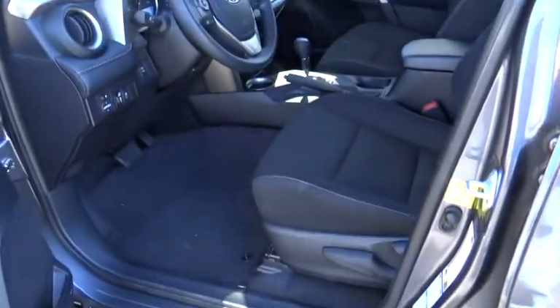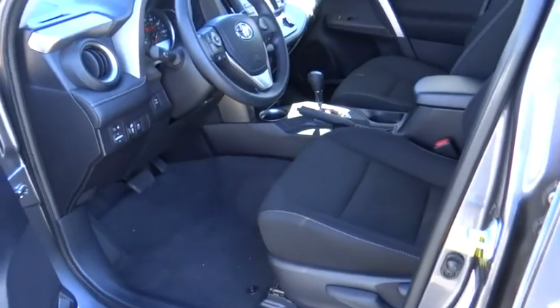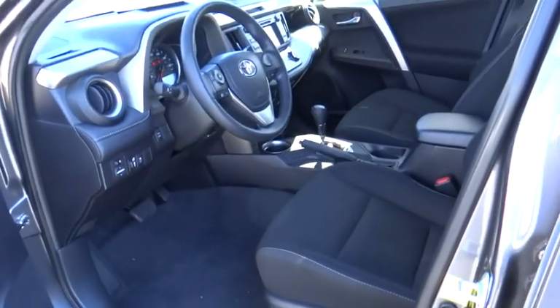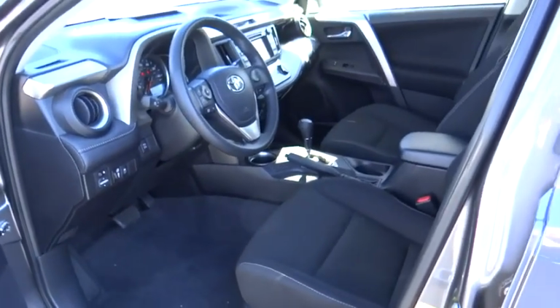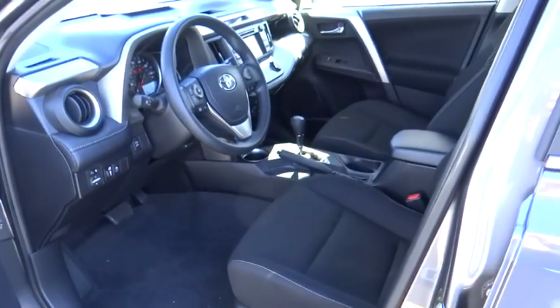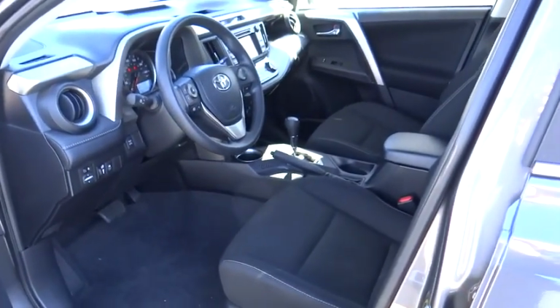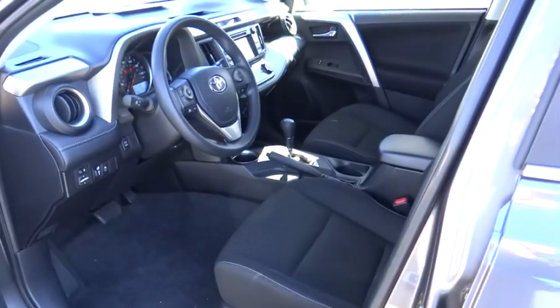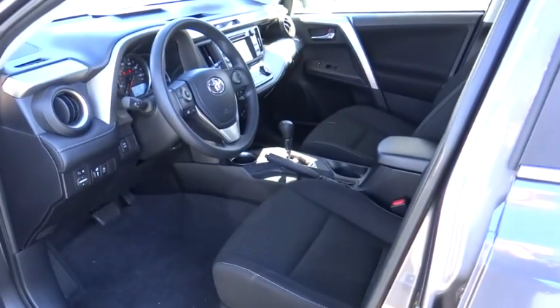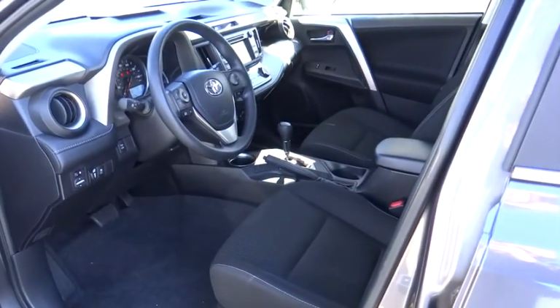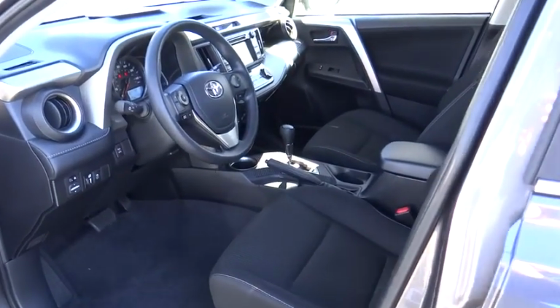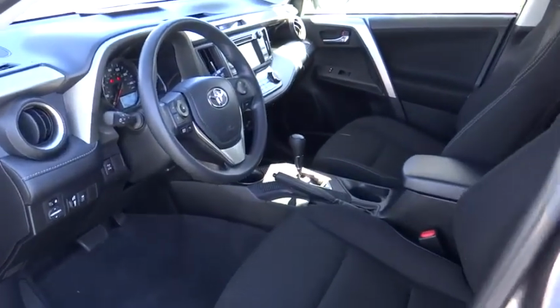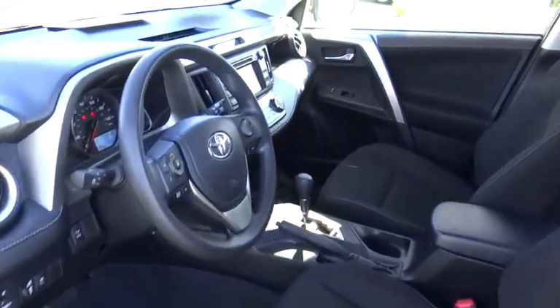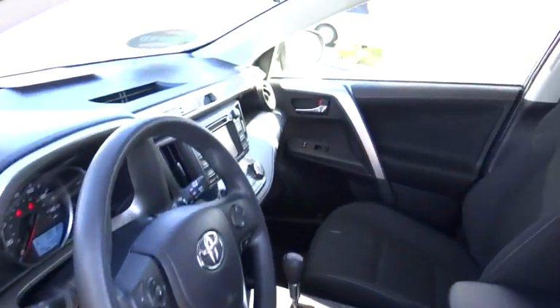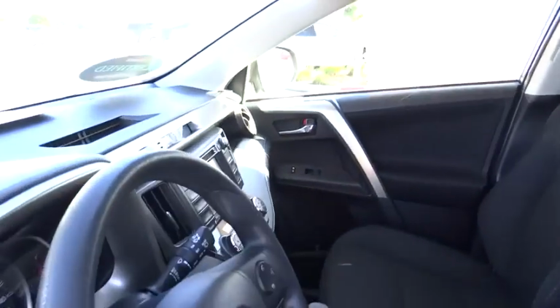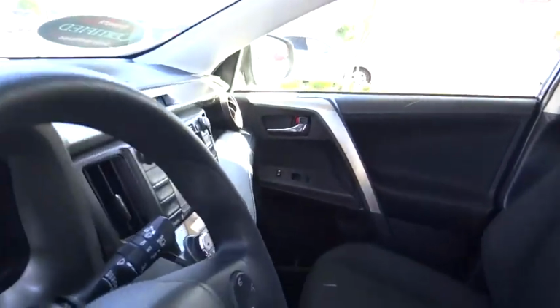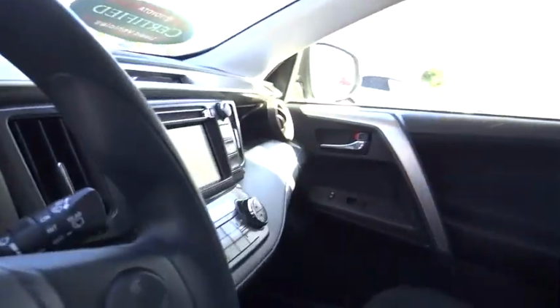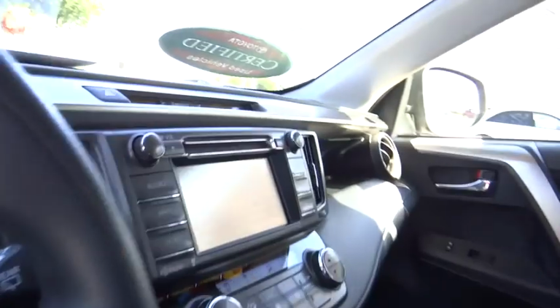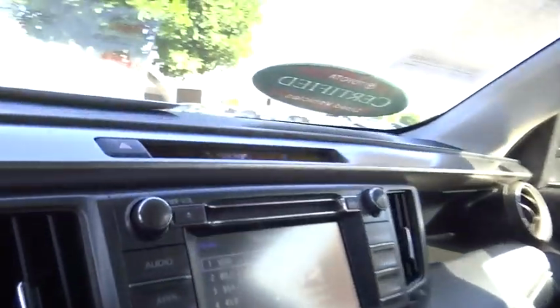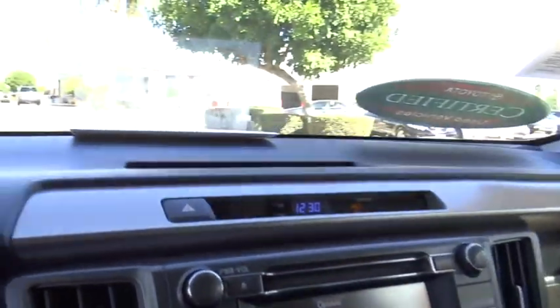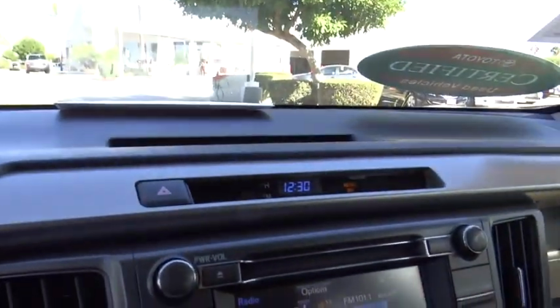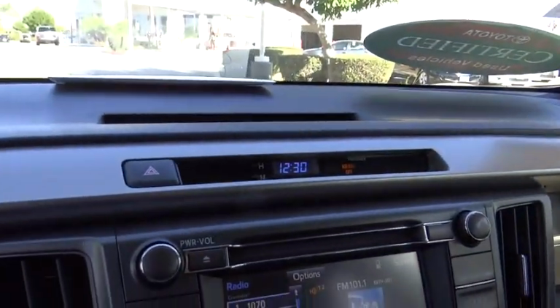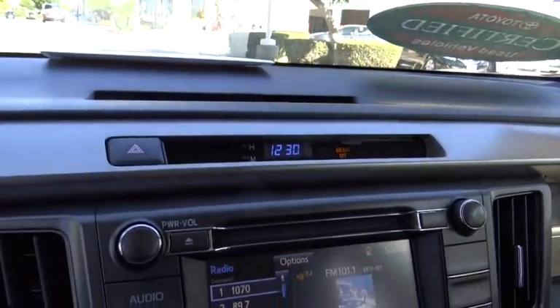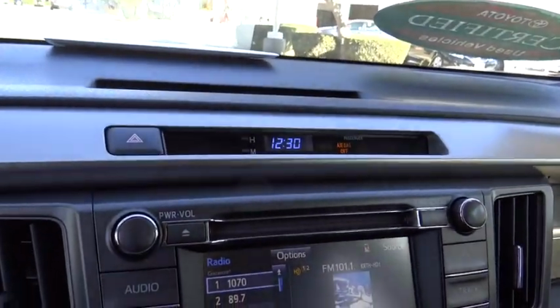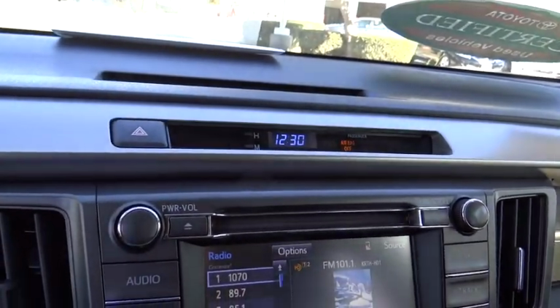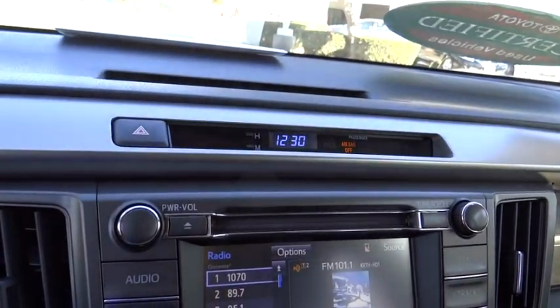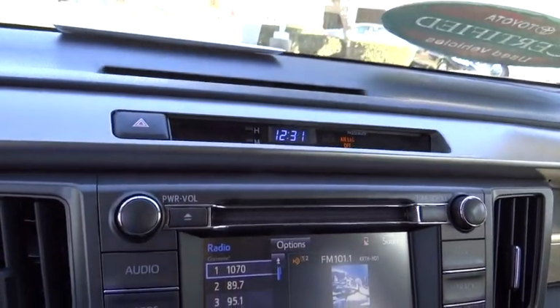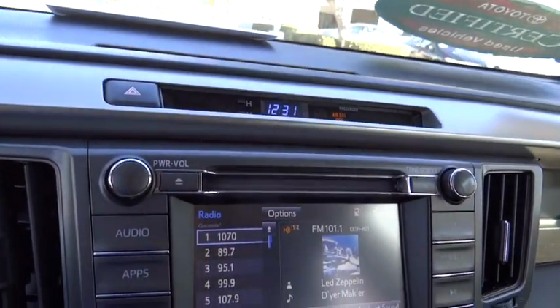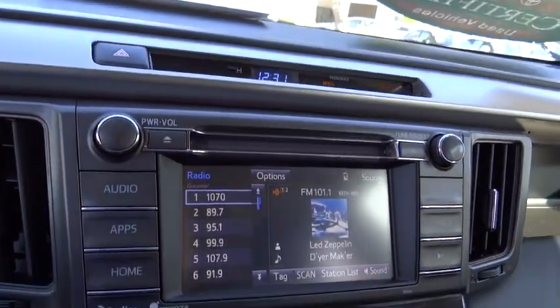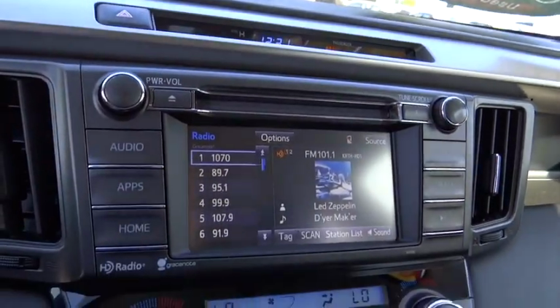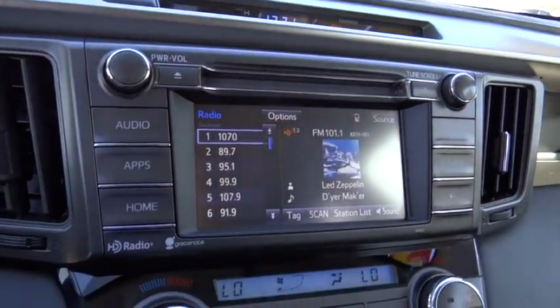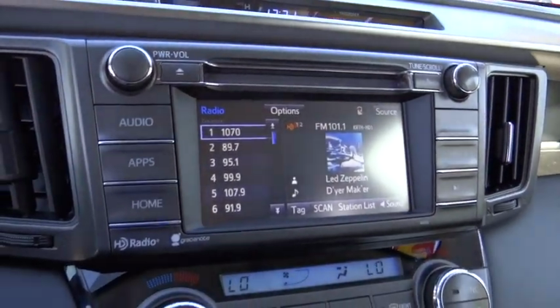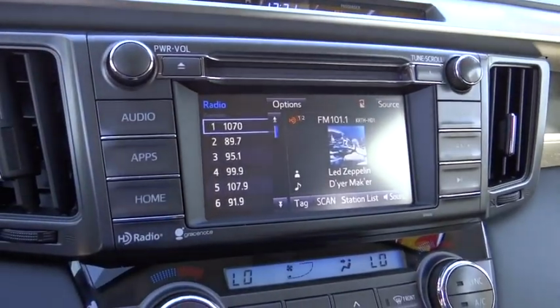Brake assist, tachometer, panic alarm, overhead console, tilt steering wheel, driver vanity mirror, front reading lamps. Your new ride is just a phone call away.